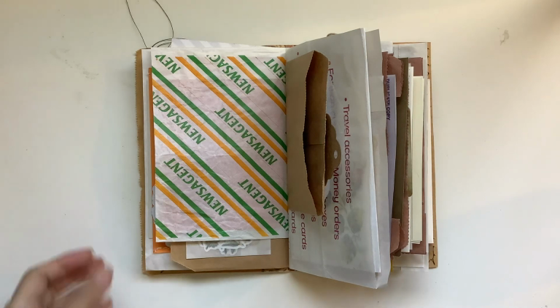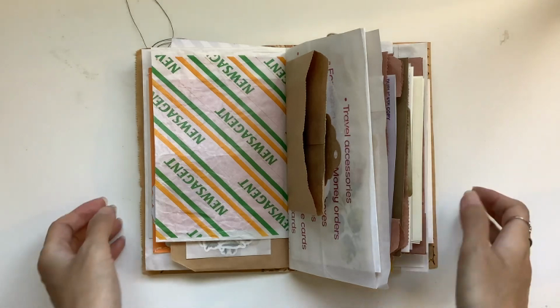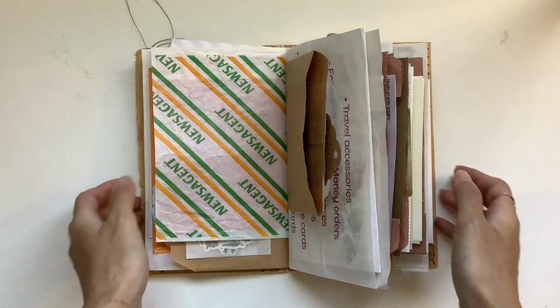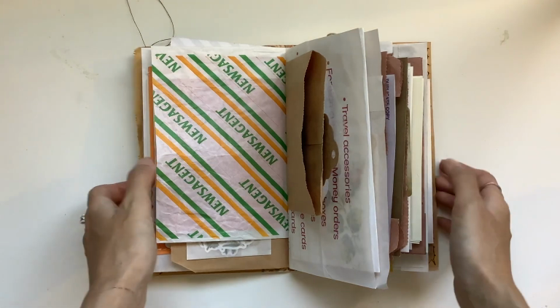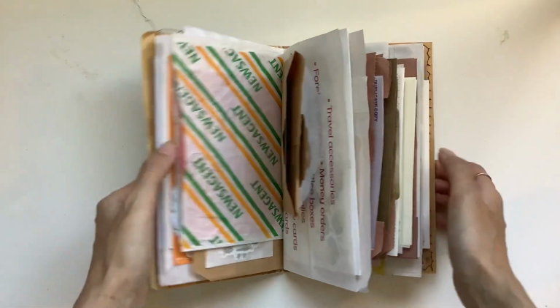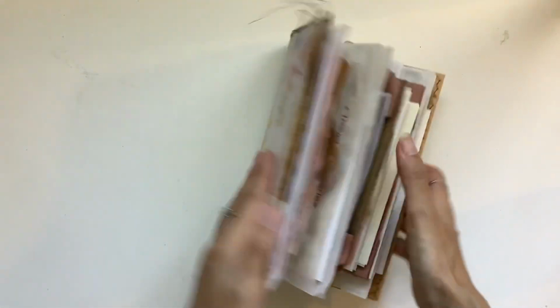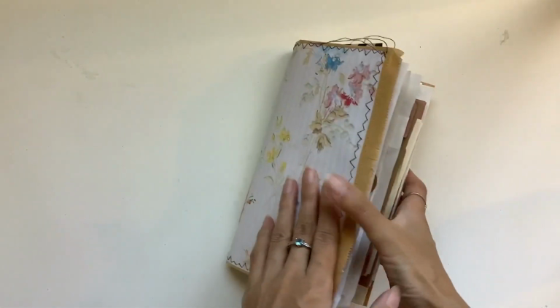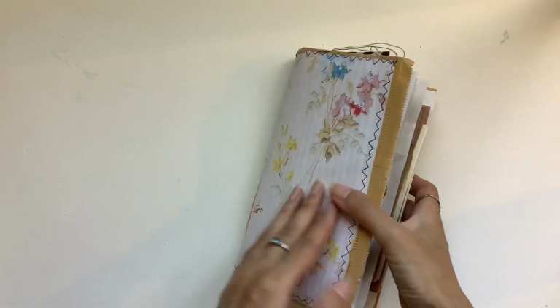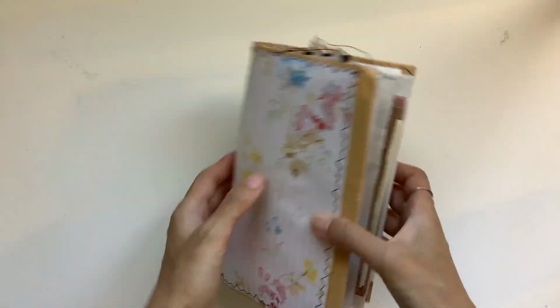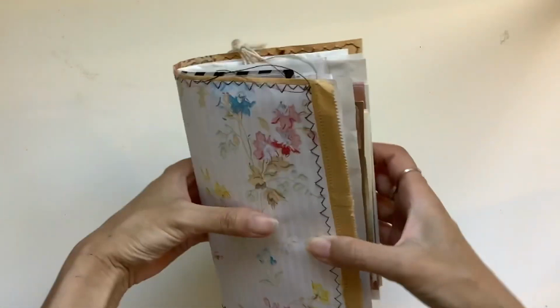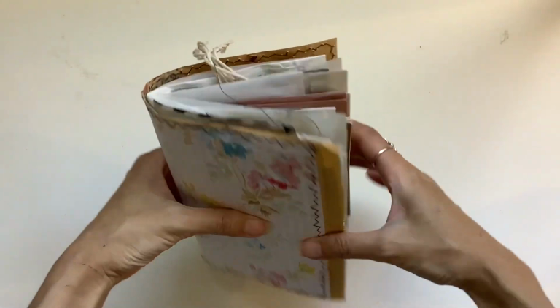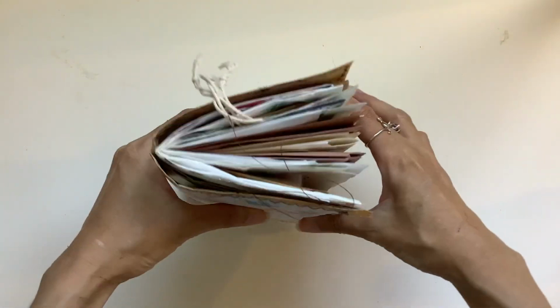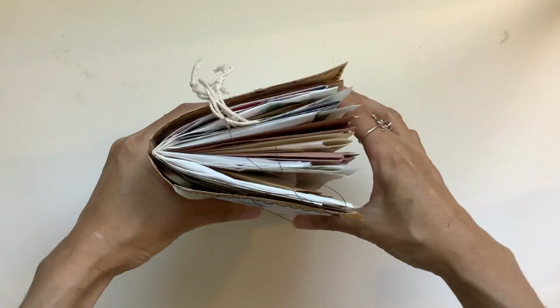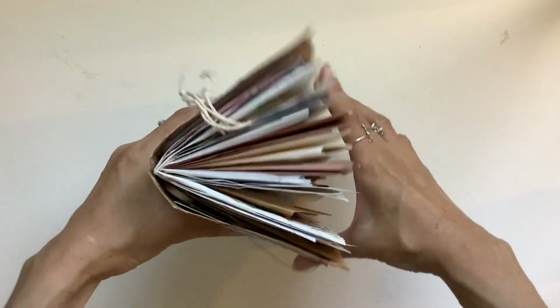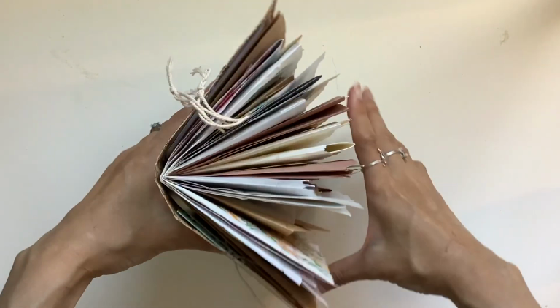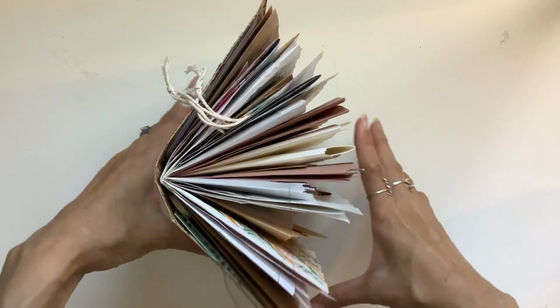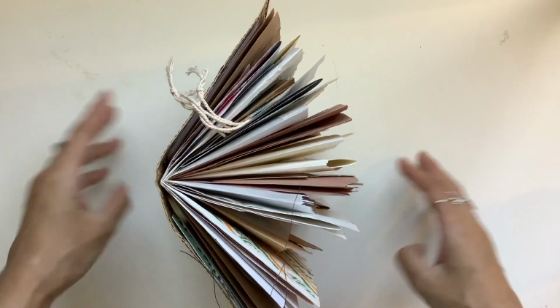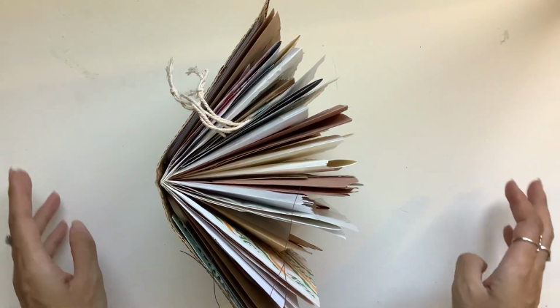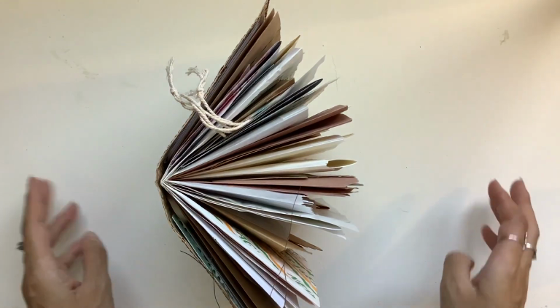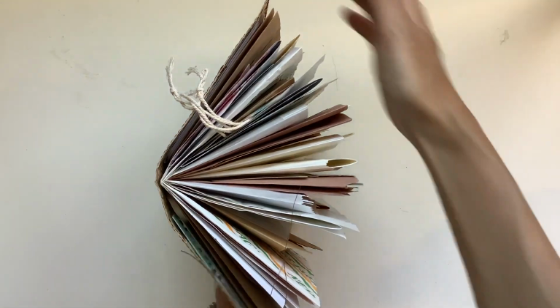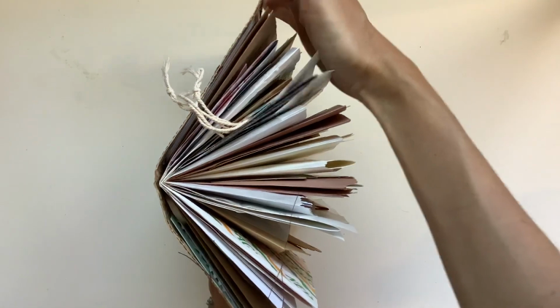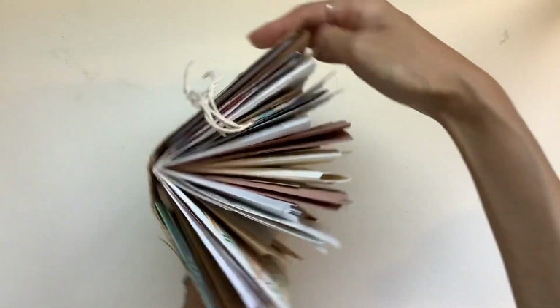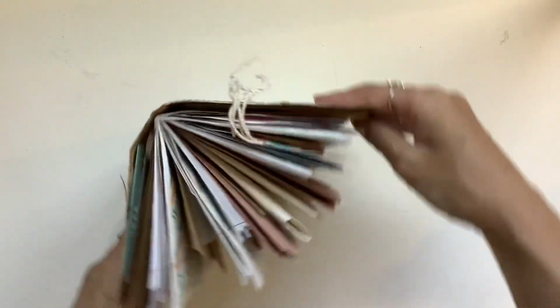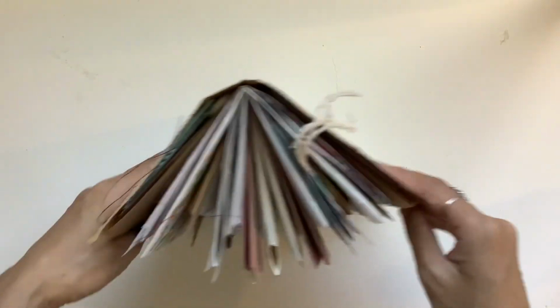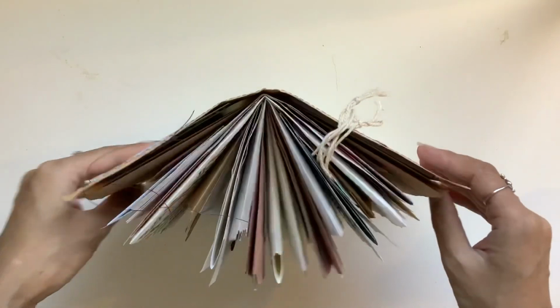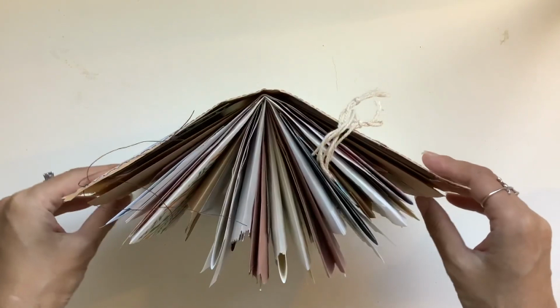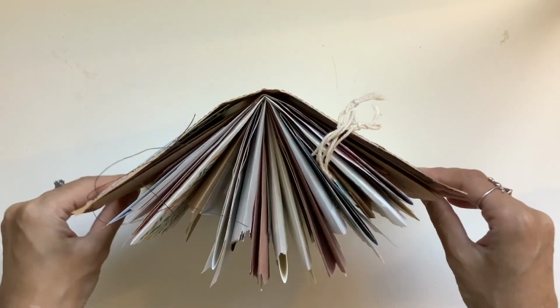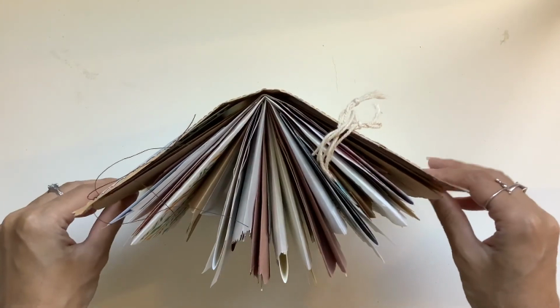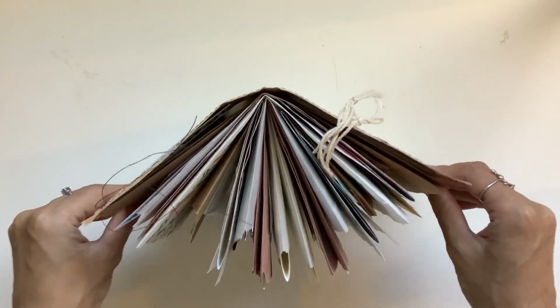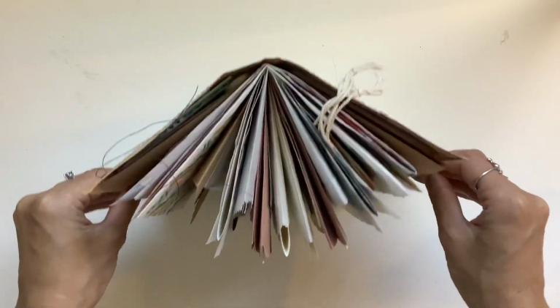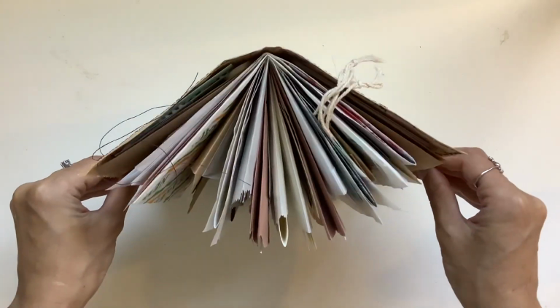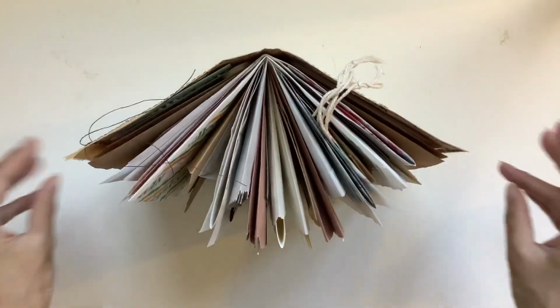I've got a journal flip through of a journal of bags. Look at that — isn't that so fun? Oh my goodness, I love it. I need to take a photo of that.